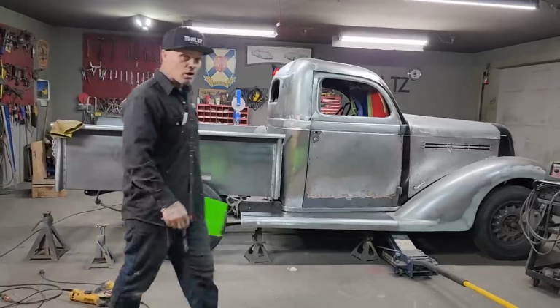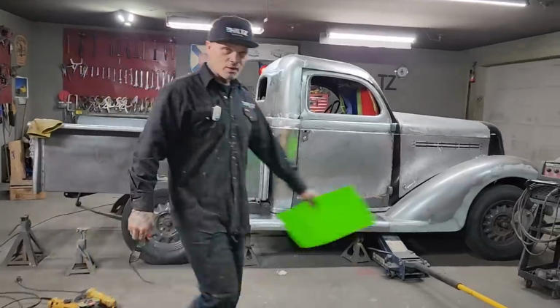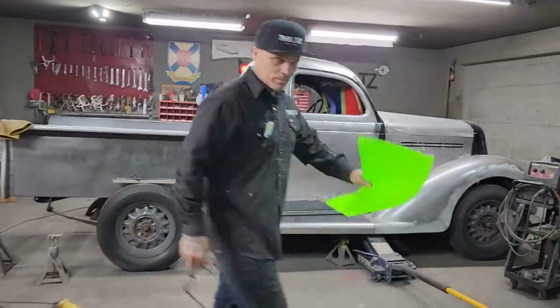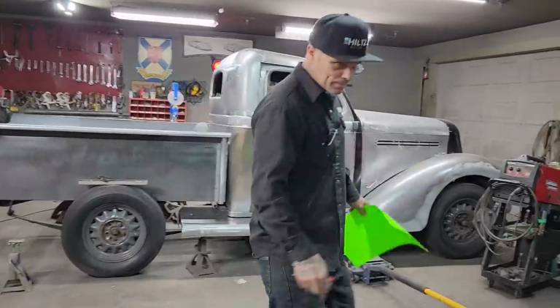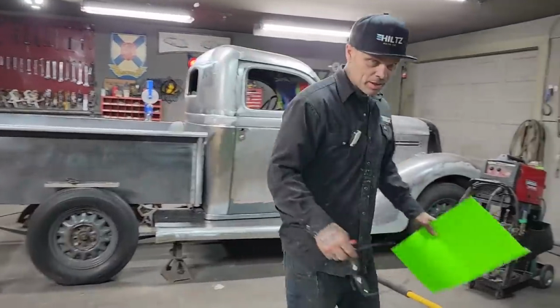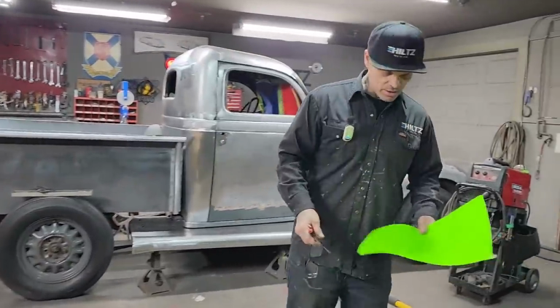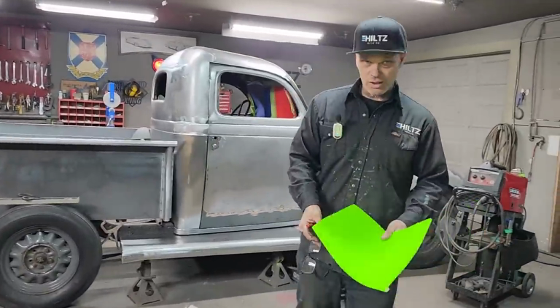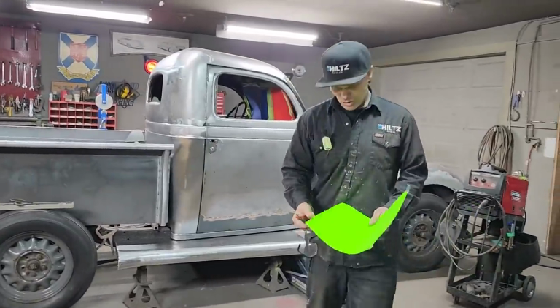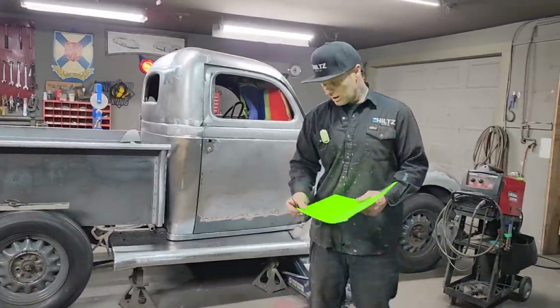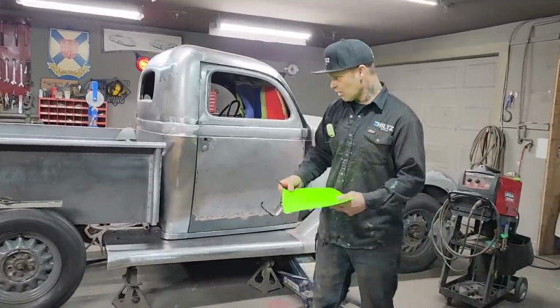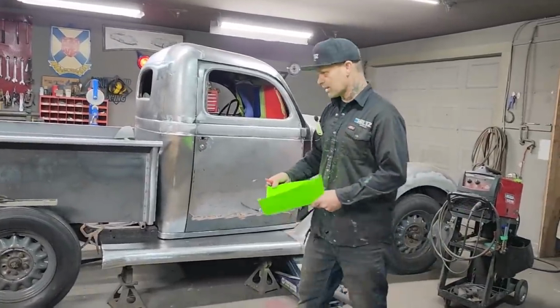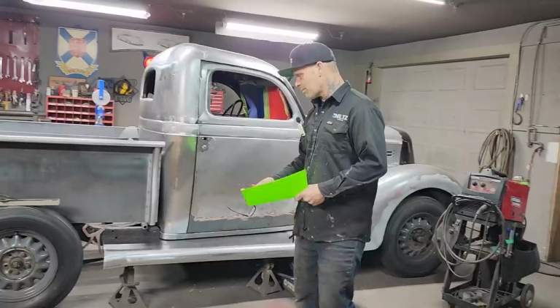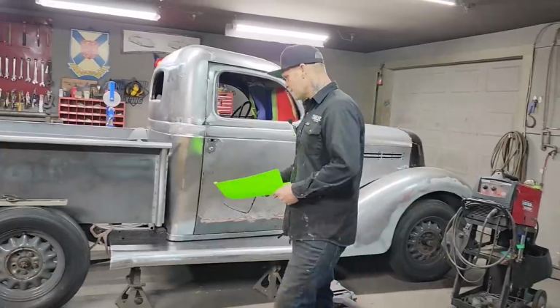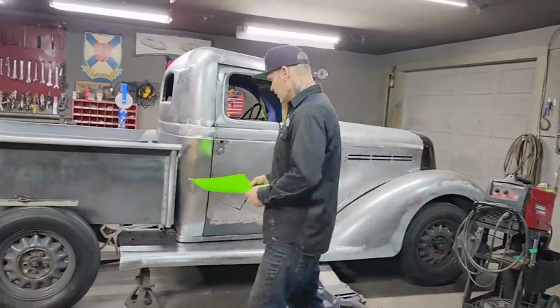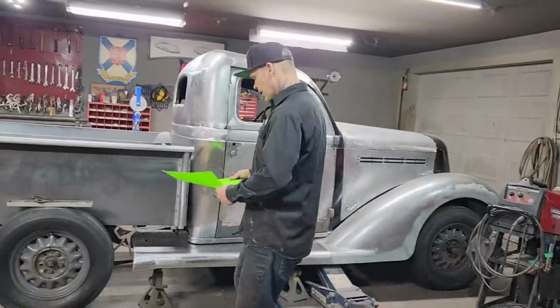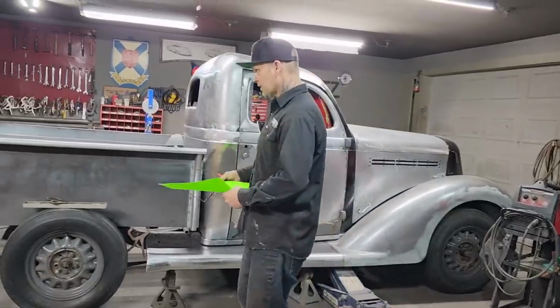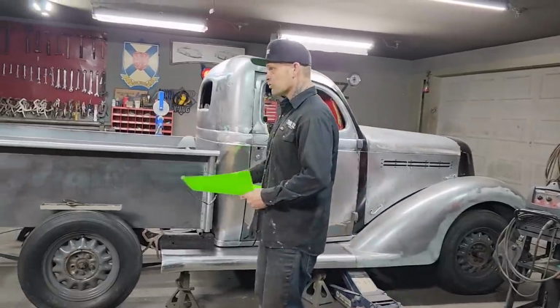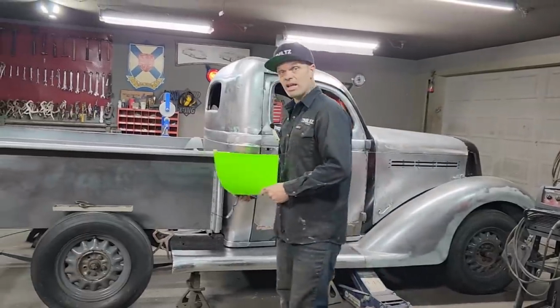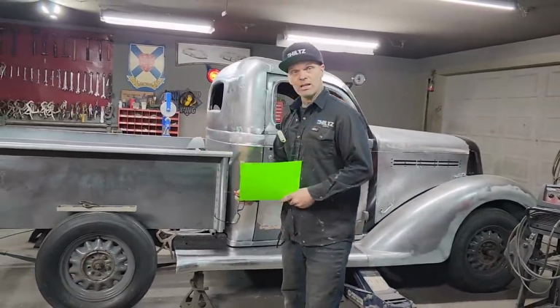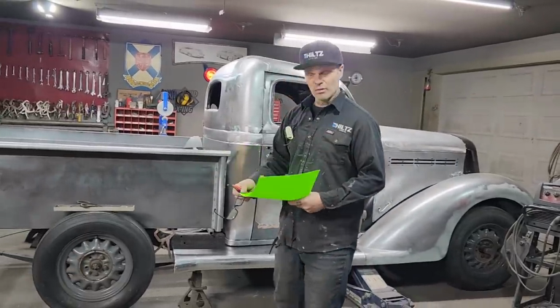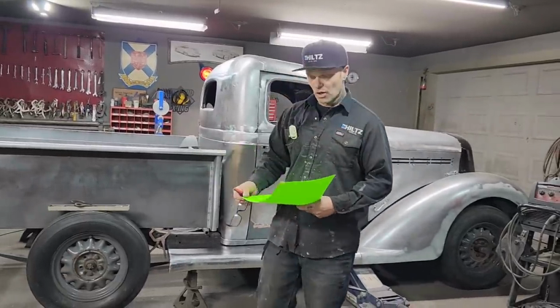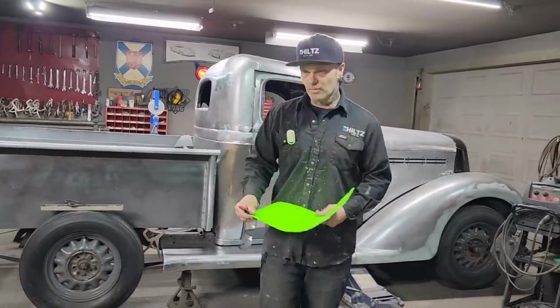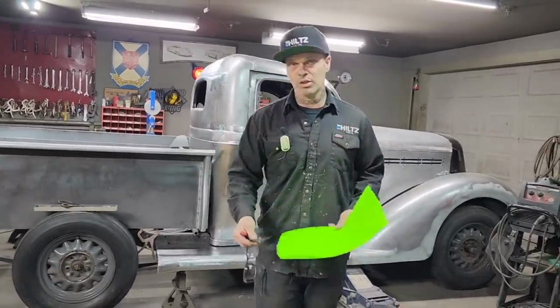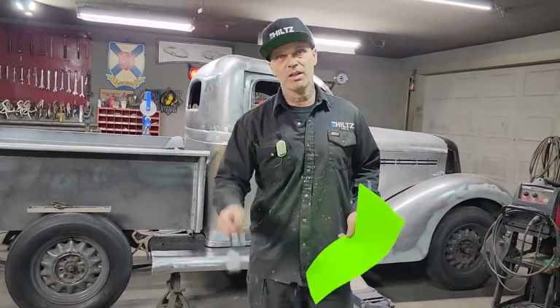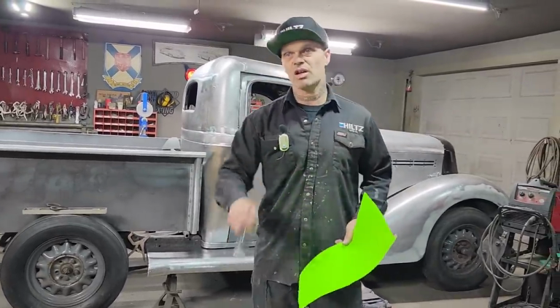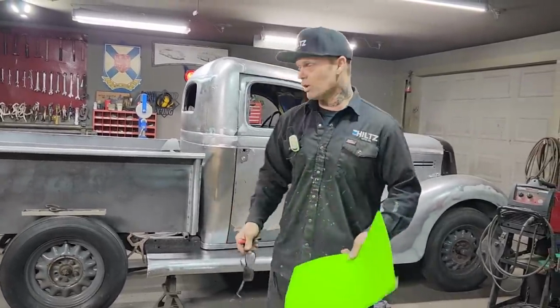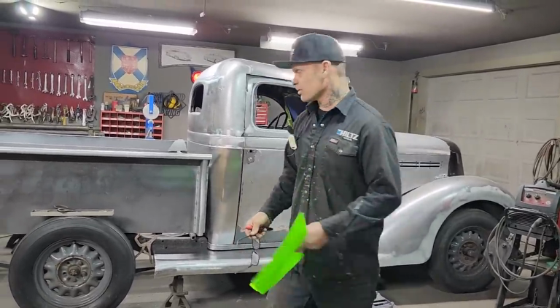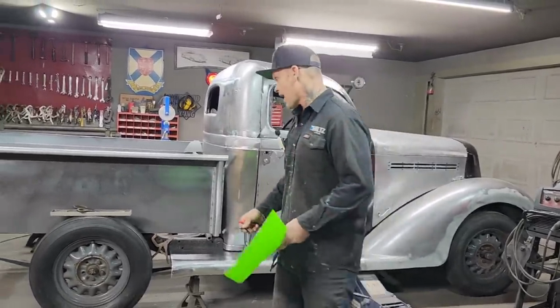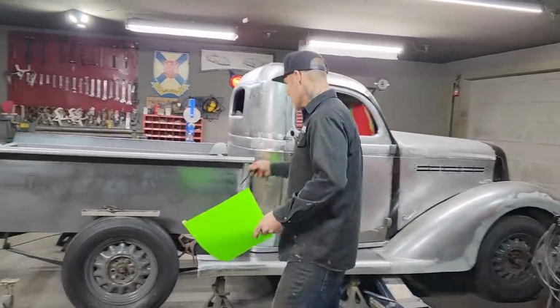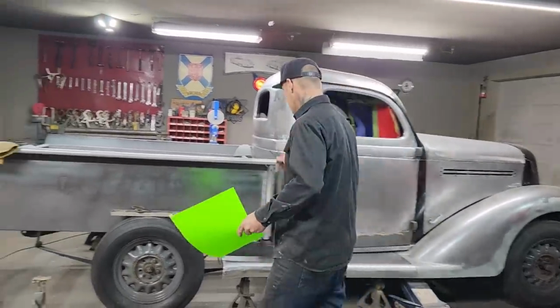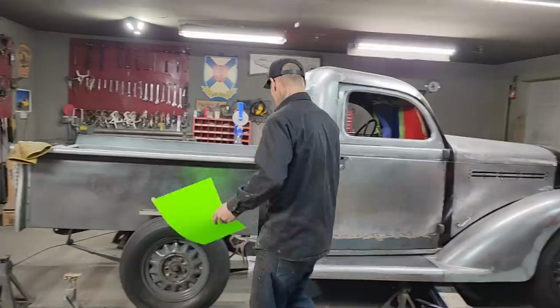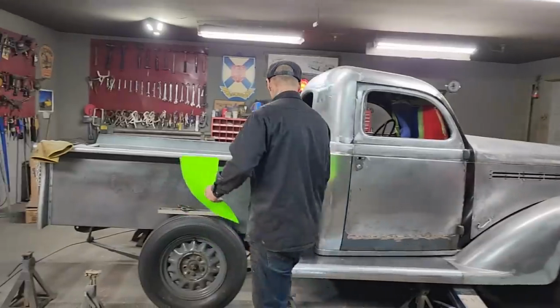Alrighty, welcome back! I'm your man Bad Chad, and Queen Jolene's on the camera. Today it's raining here in Nova Scotia, but we're going to be inside doing arts and crafts, making the piece in between the box and the running board.